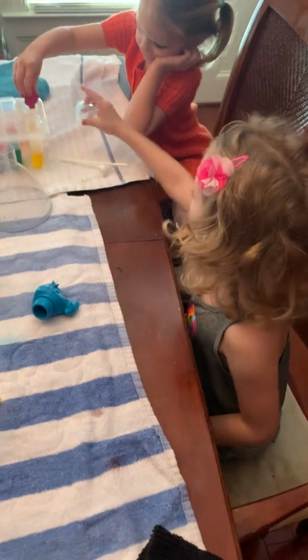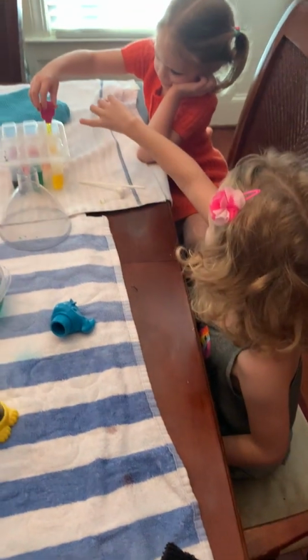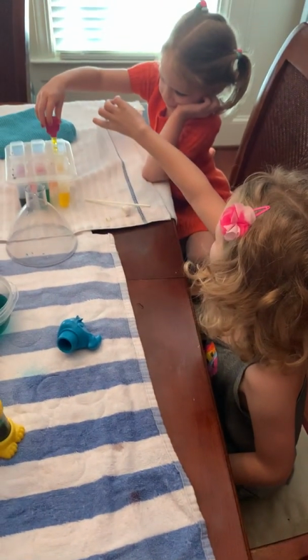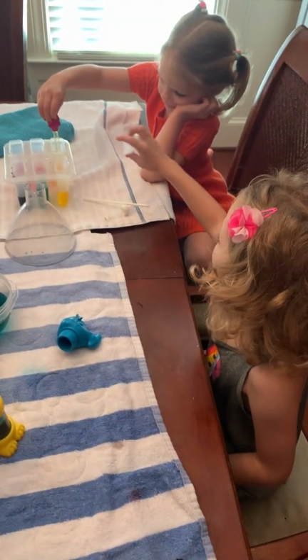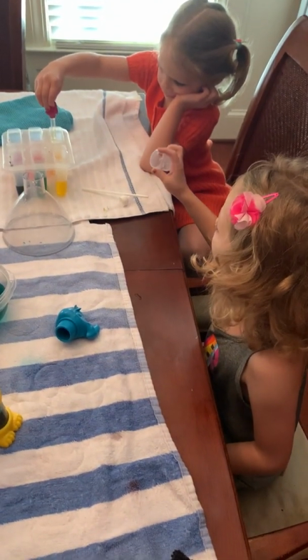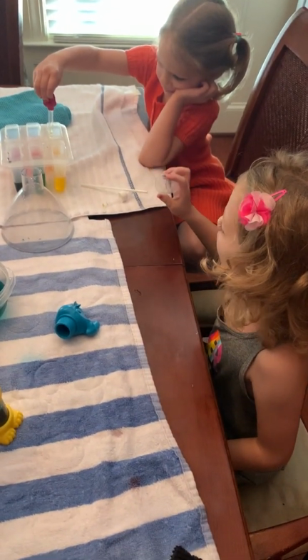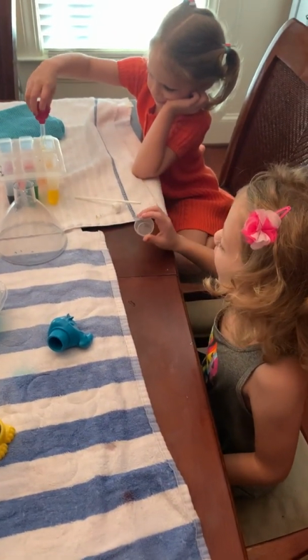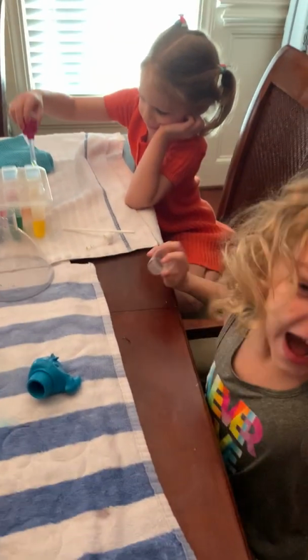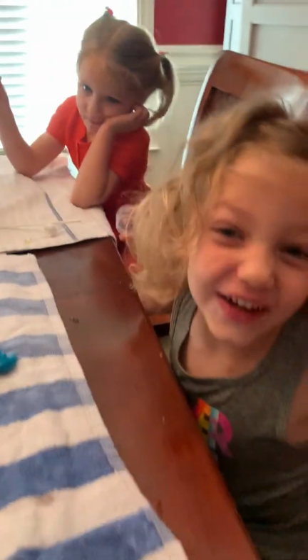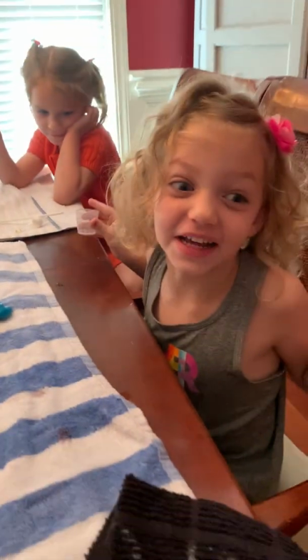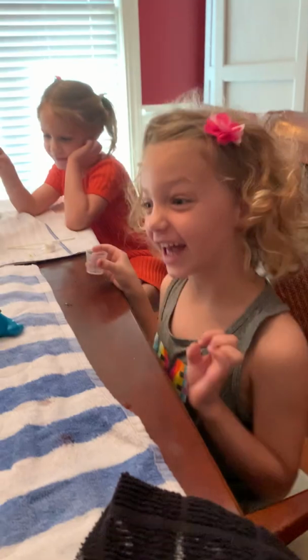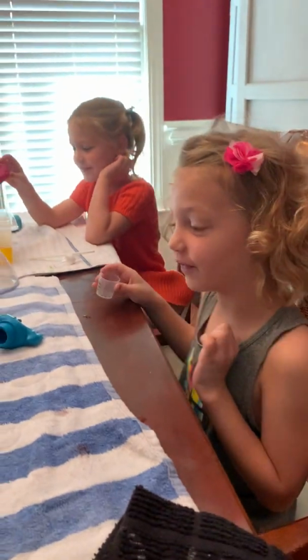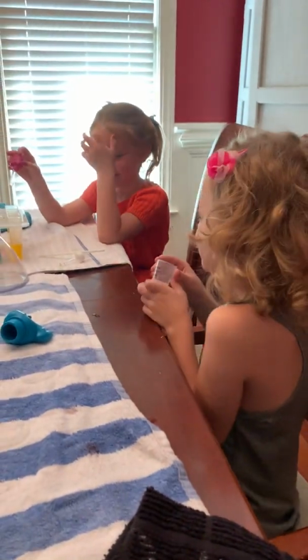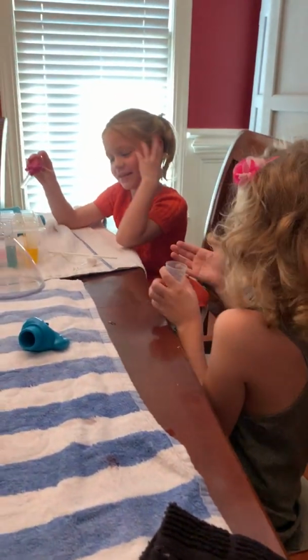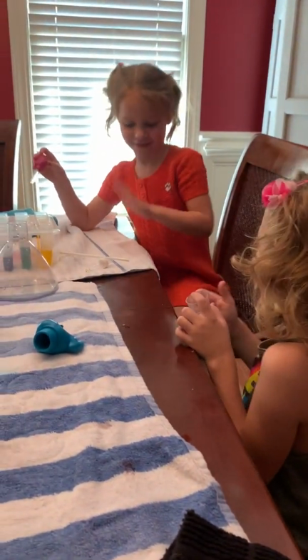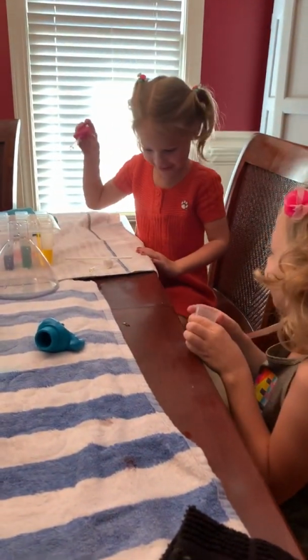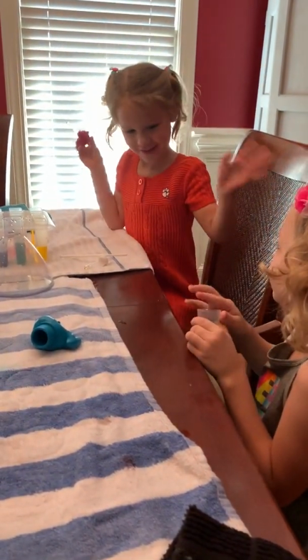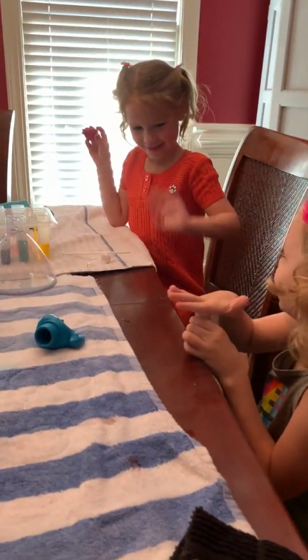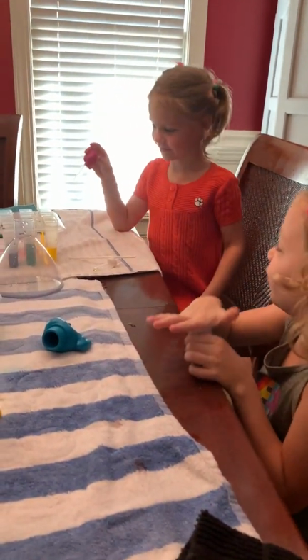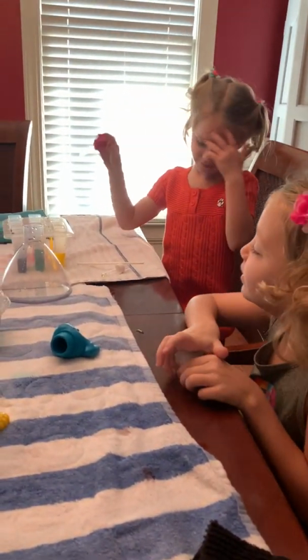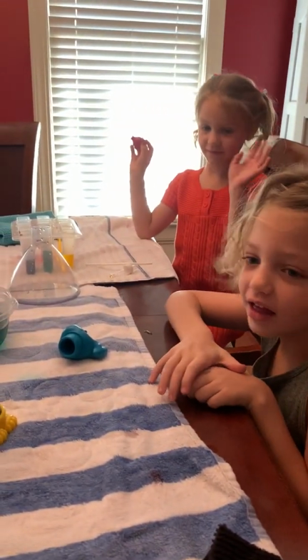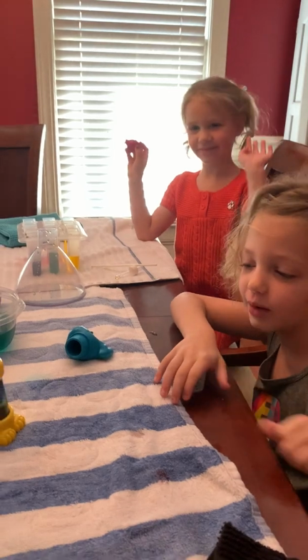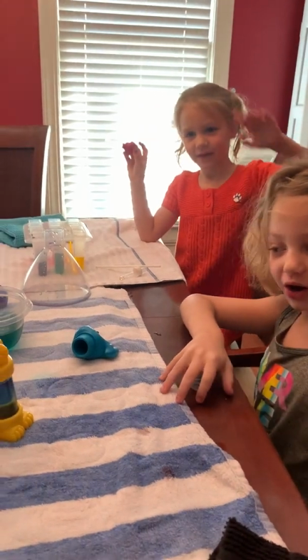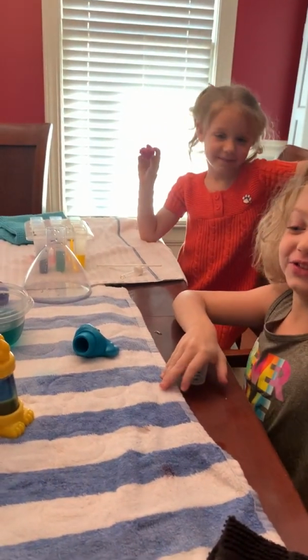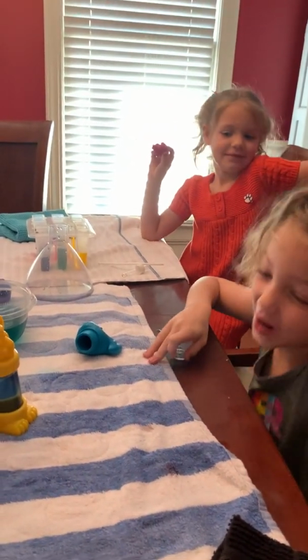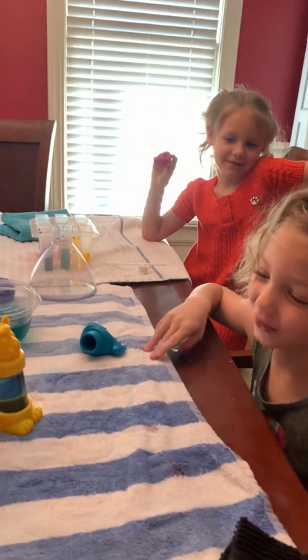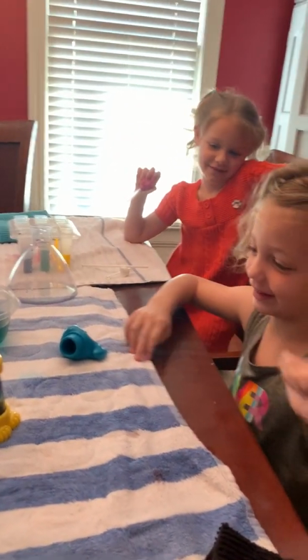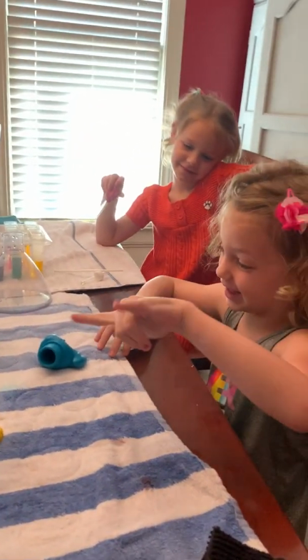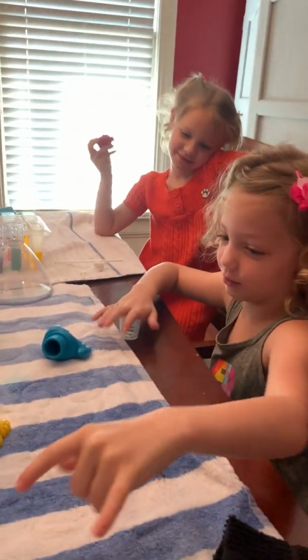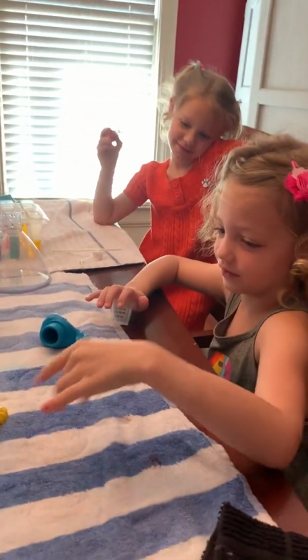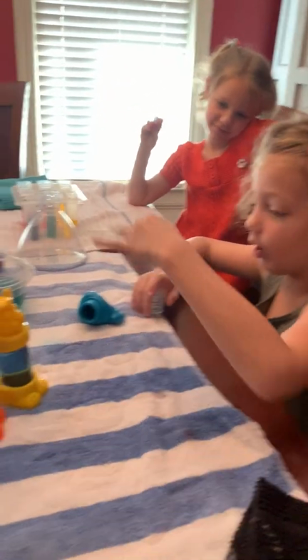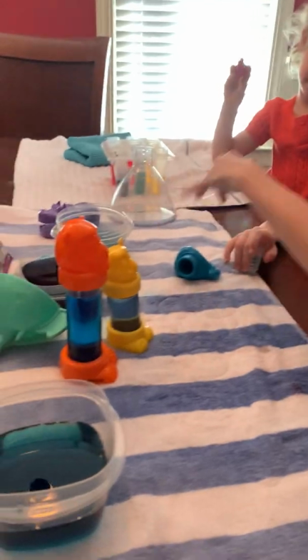Ellie, quiz it out. Hi everybody again. This is my sister. She's helping me out now. And we are going to do way more things than we just did with all of these.